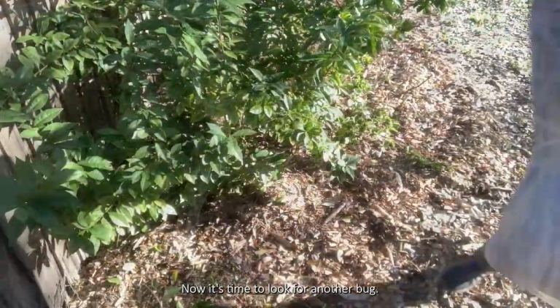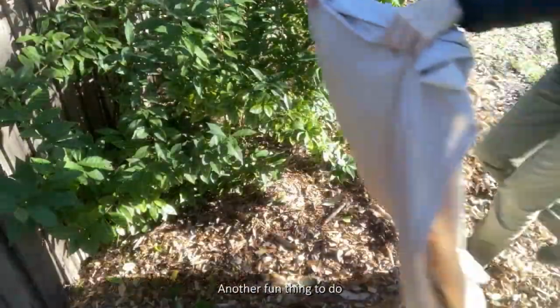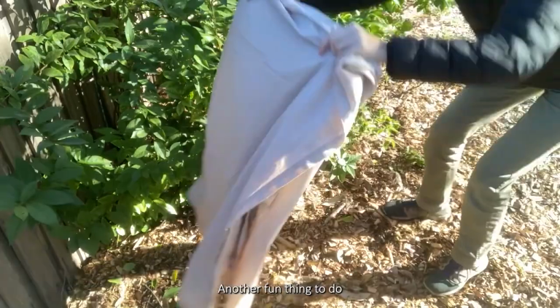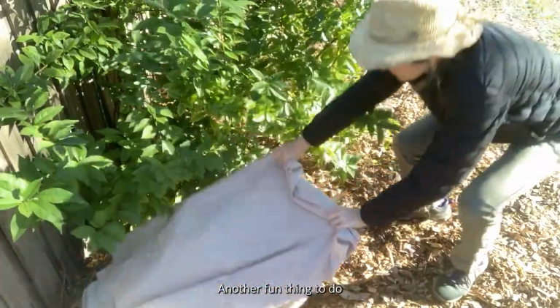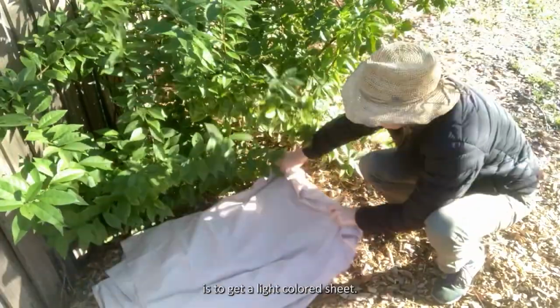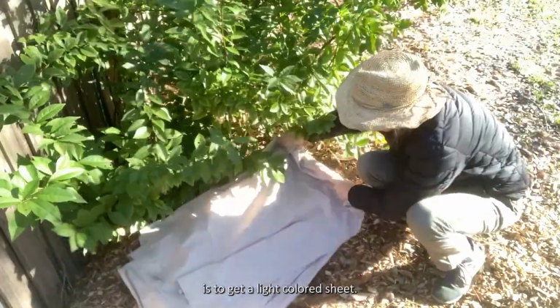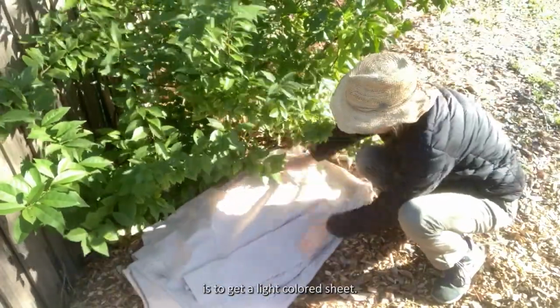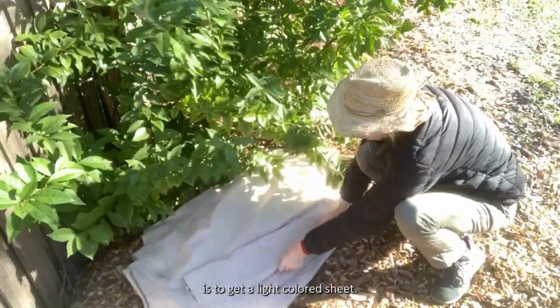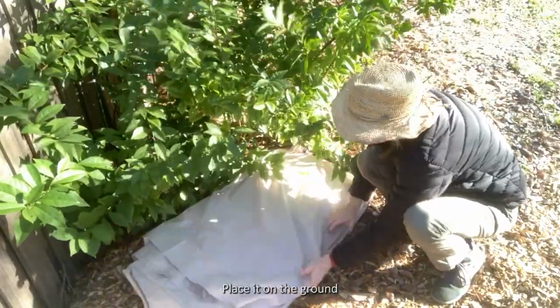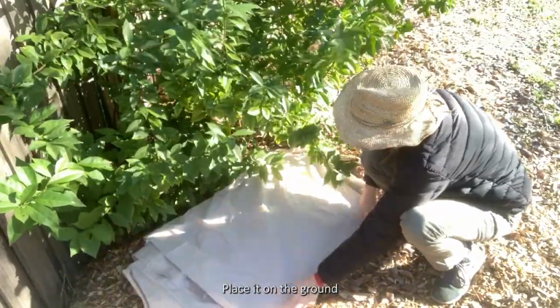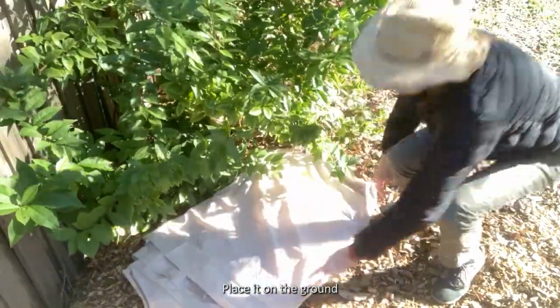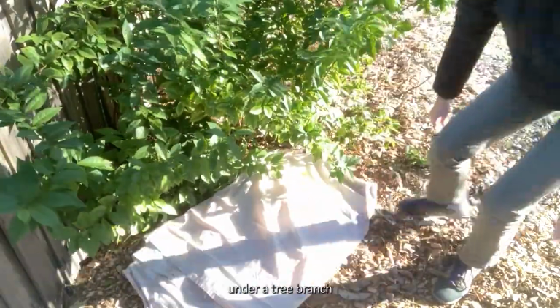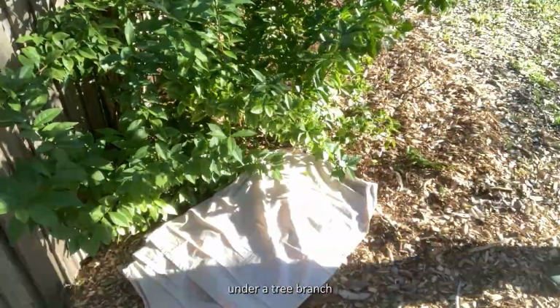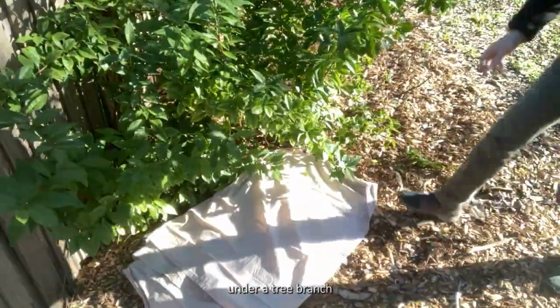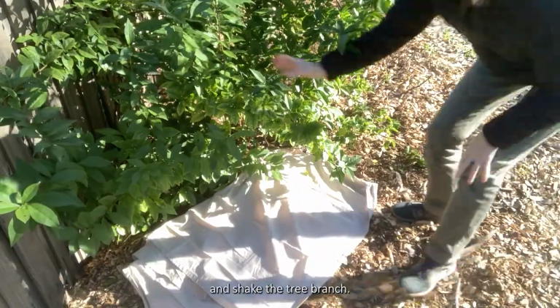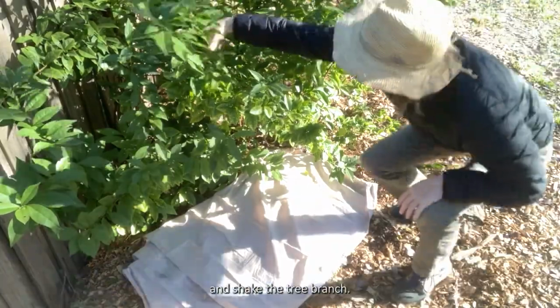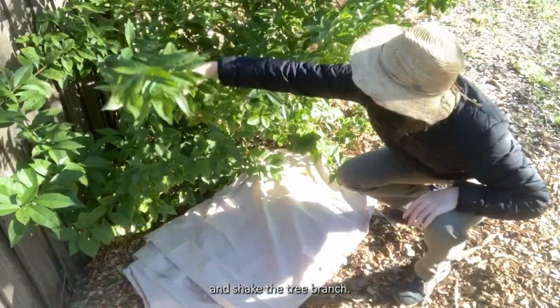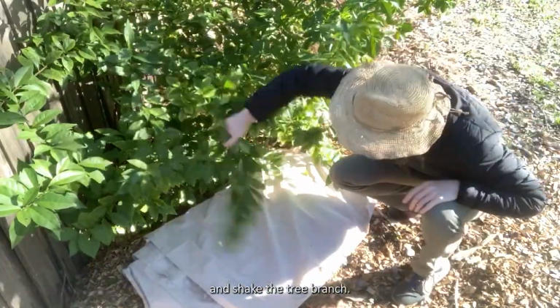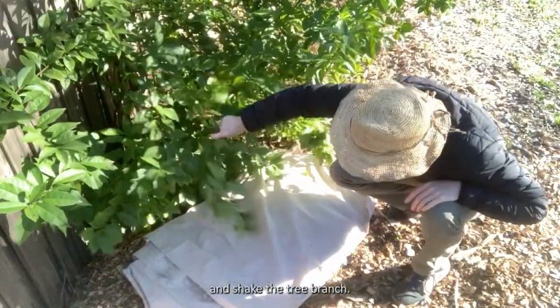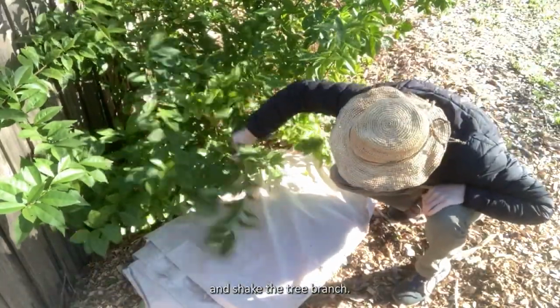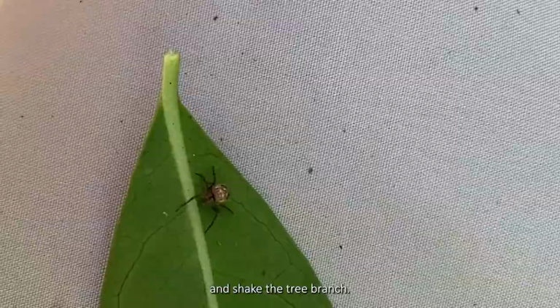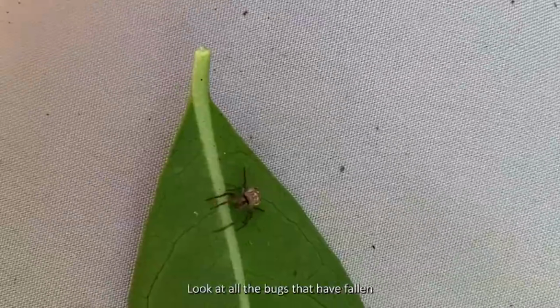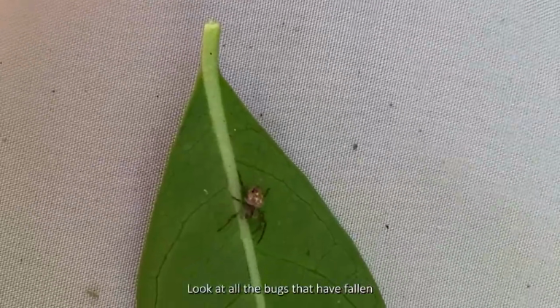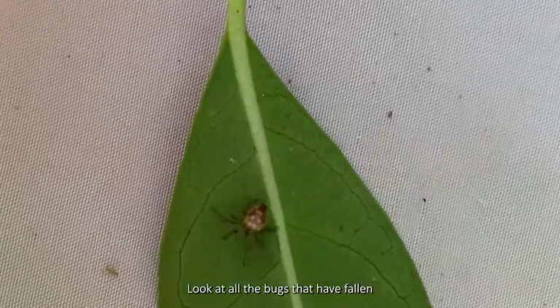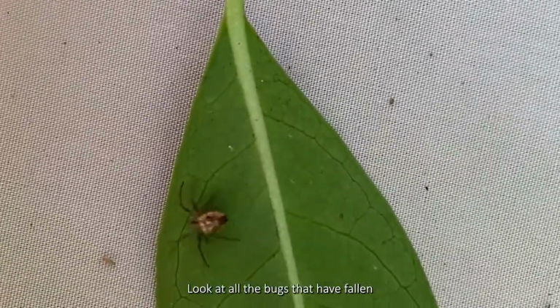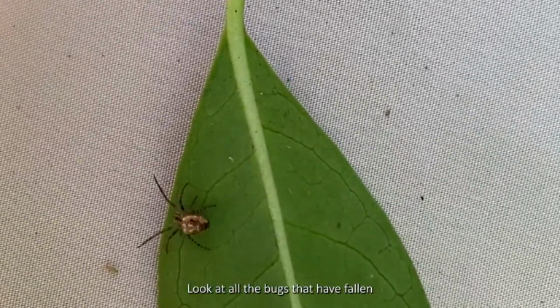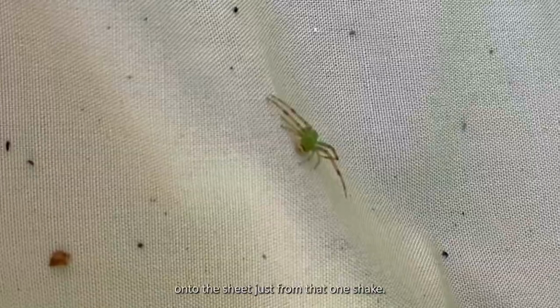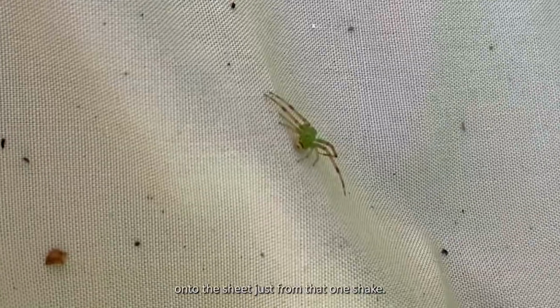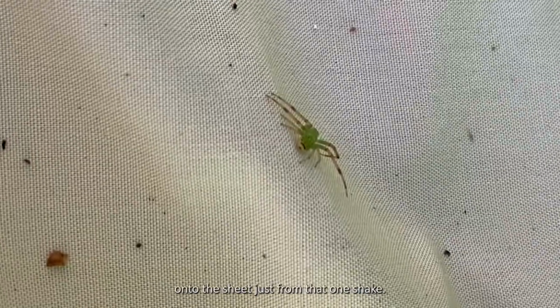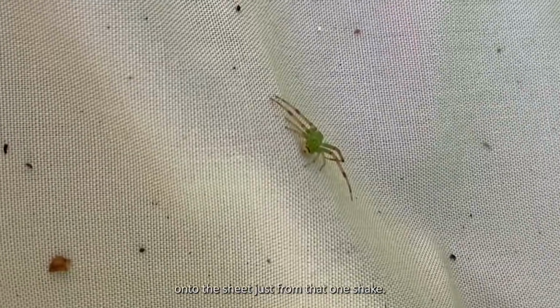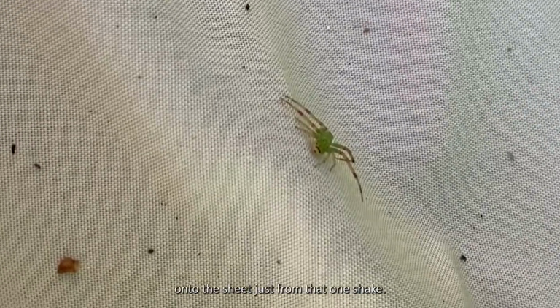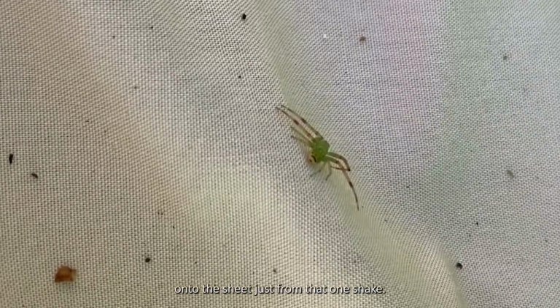Another fun thing to do is to get a light coloured sheet, place it on the ground under a tree branch, and shake the tree branch. Look at all the bugs that have fallen onto the sheet just from that one shake!